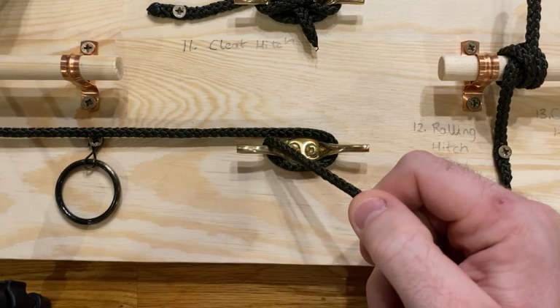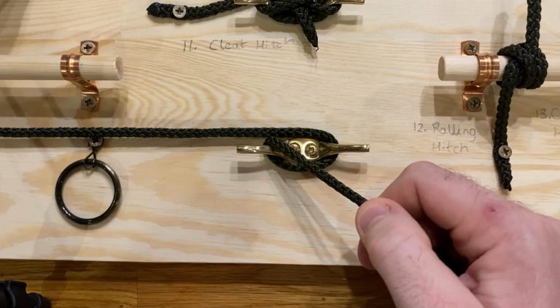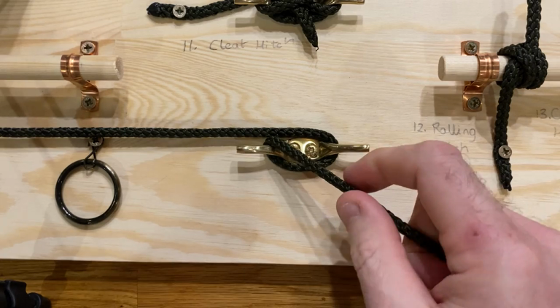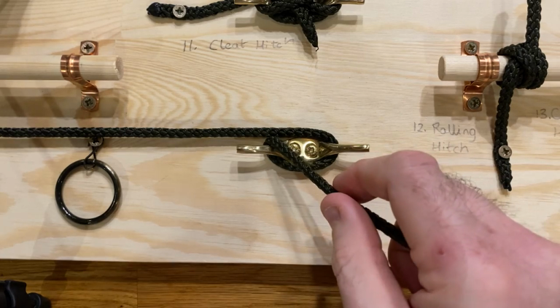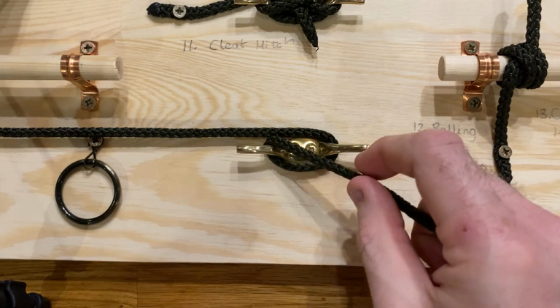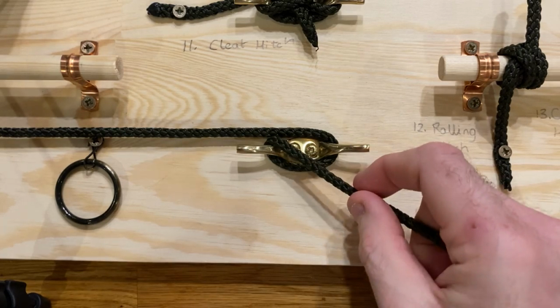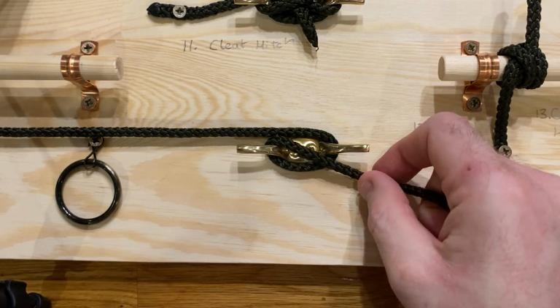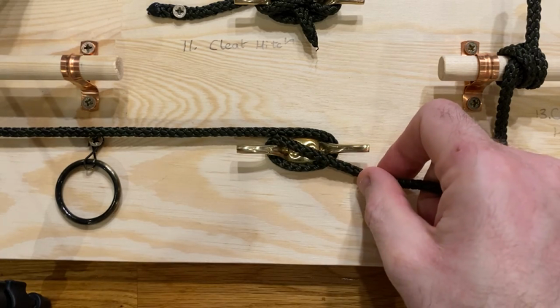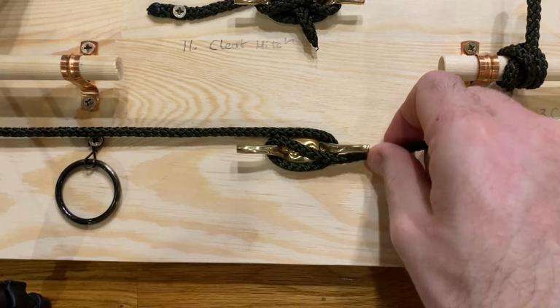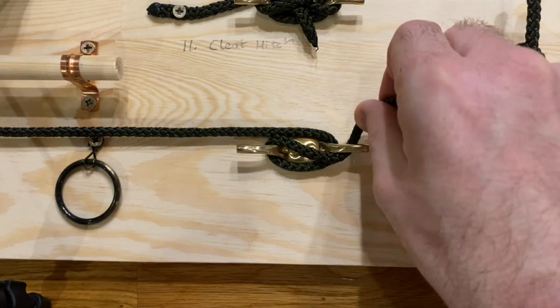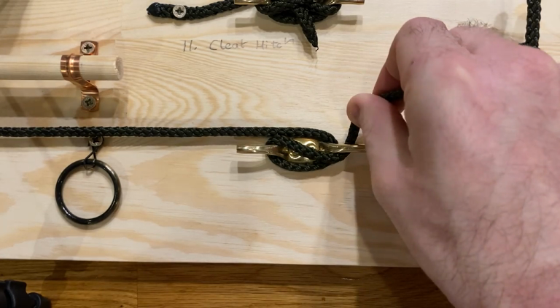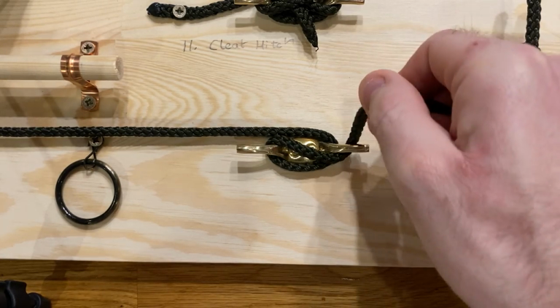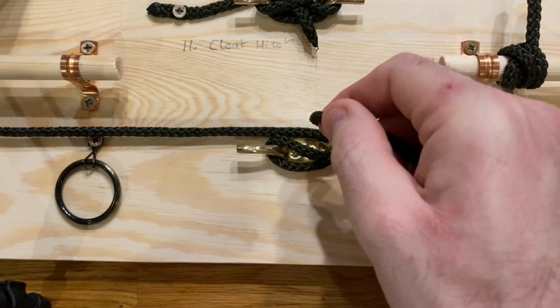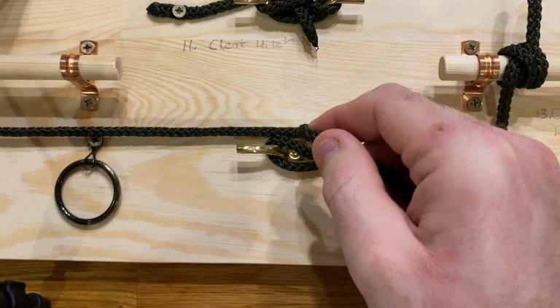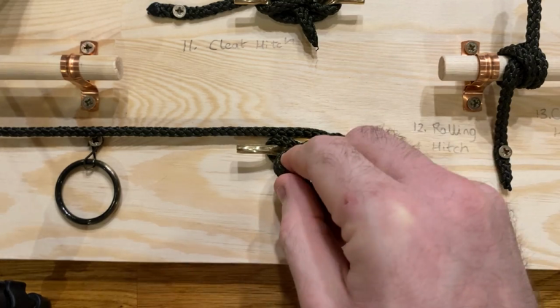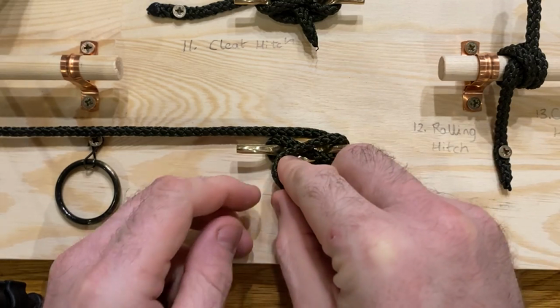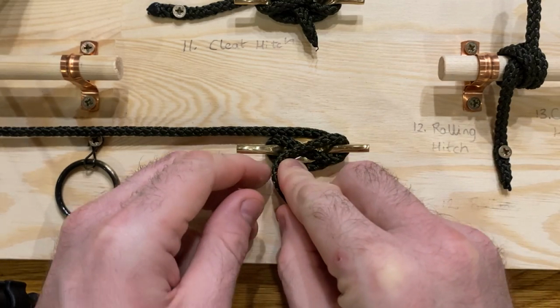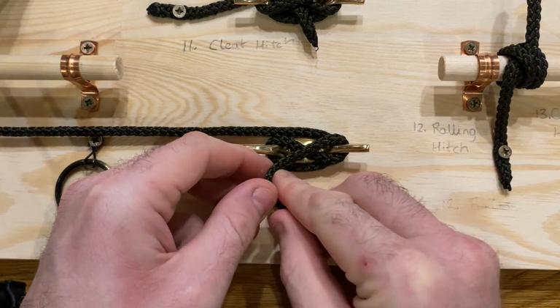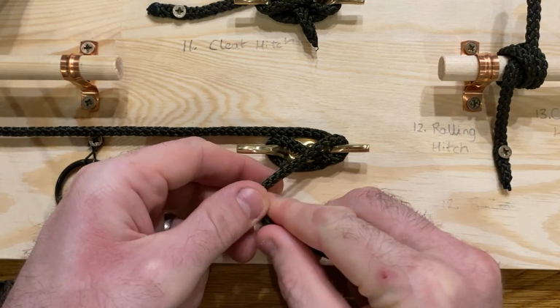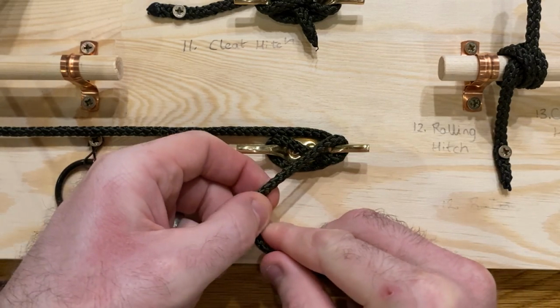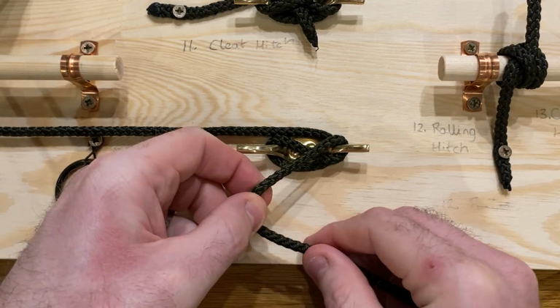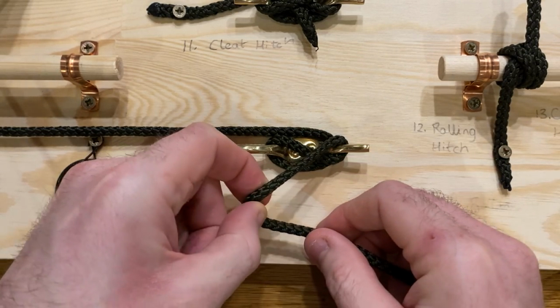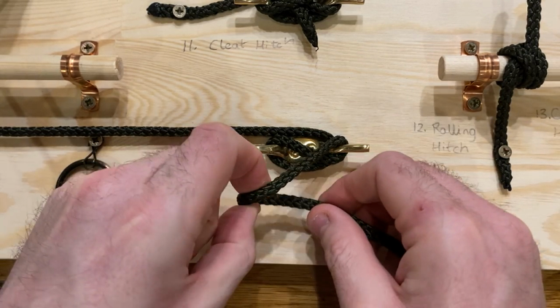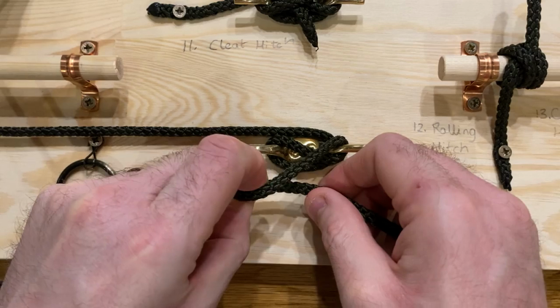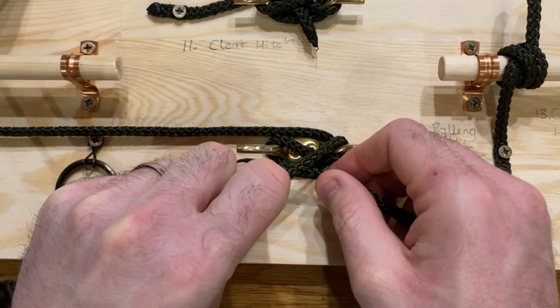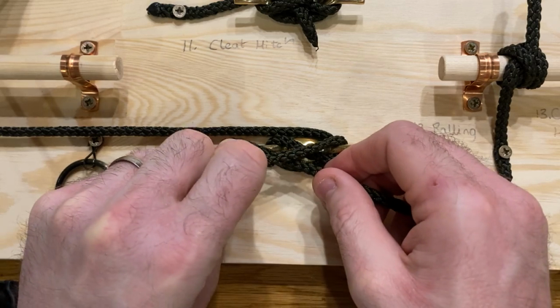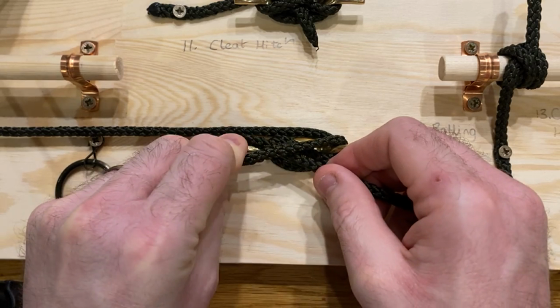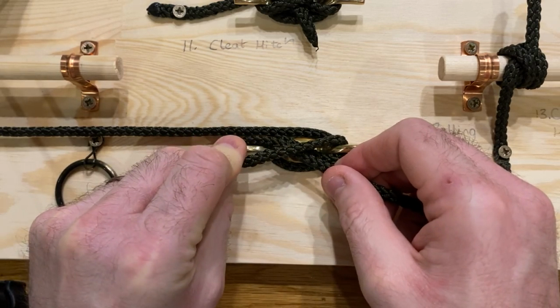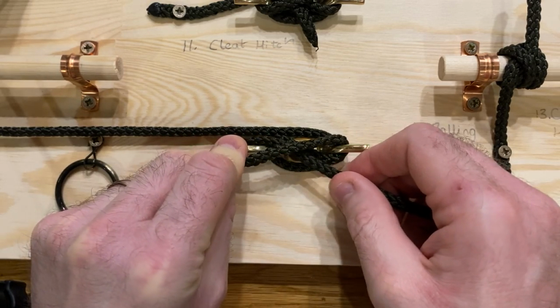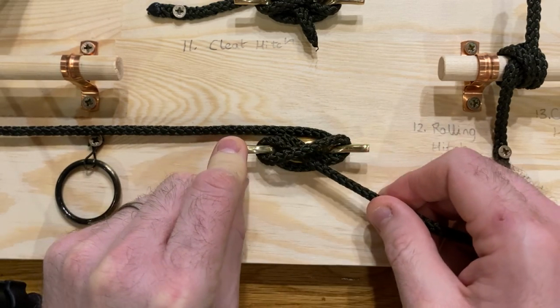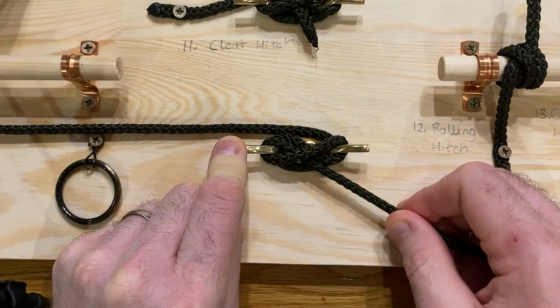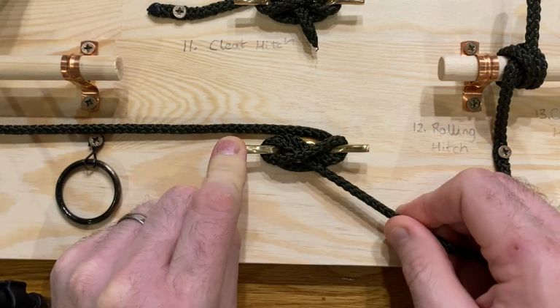From there you're going to wrap the rope around the horn, take it to the back, and then pass it to the front. You make a loop by twisting it under and away from you, loop it over the horn, and pull it tight.